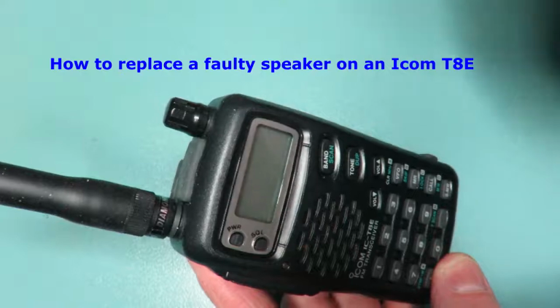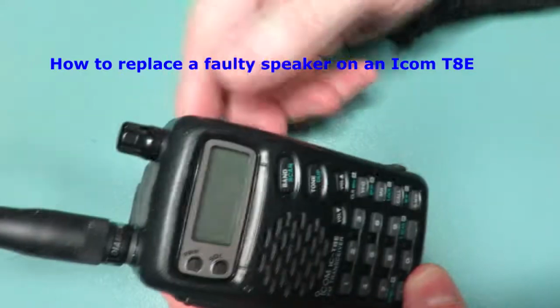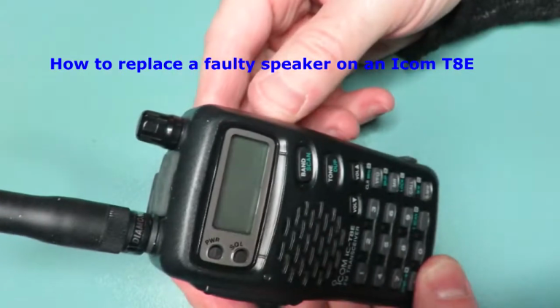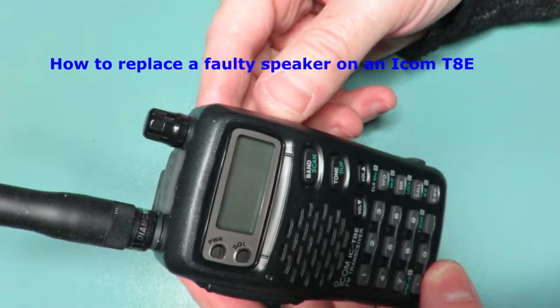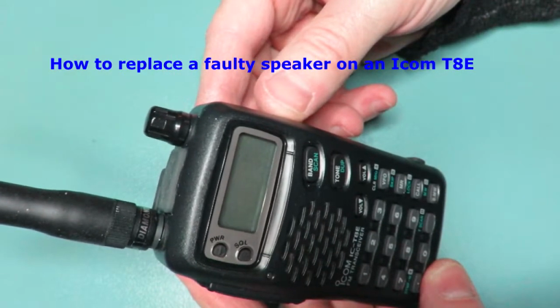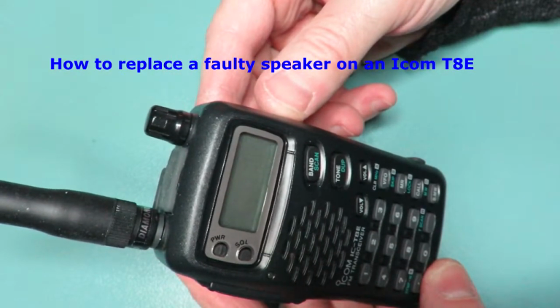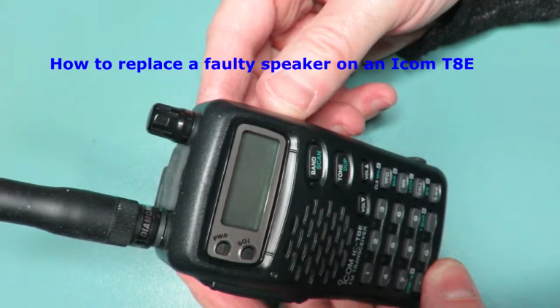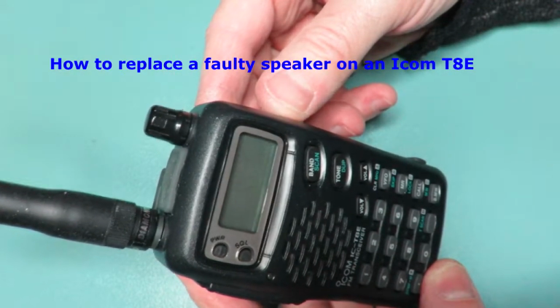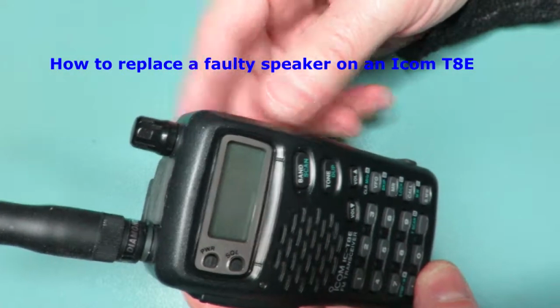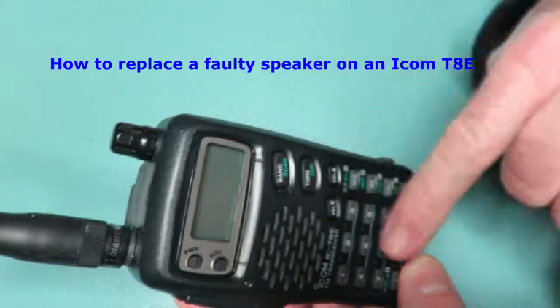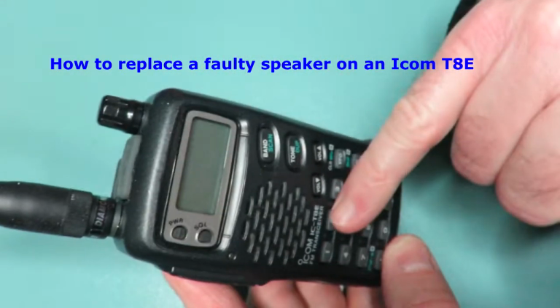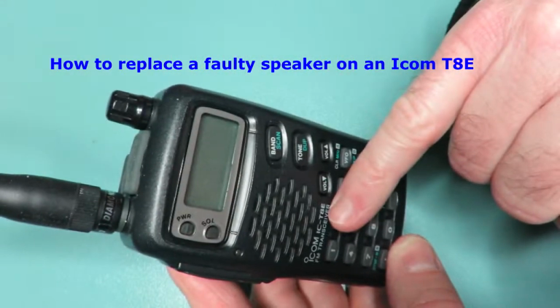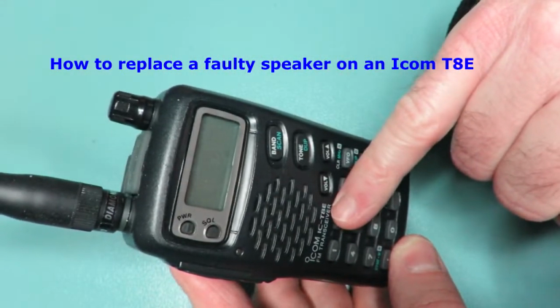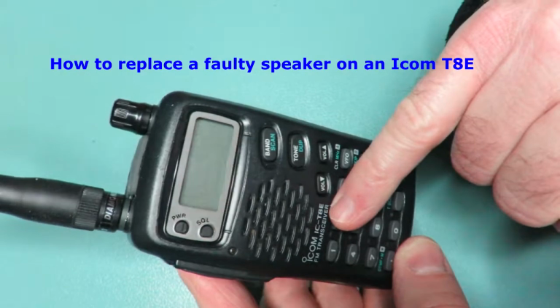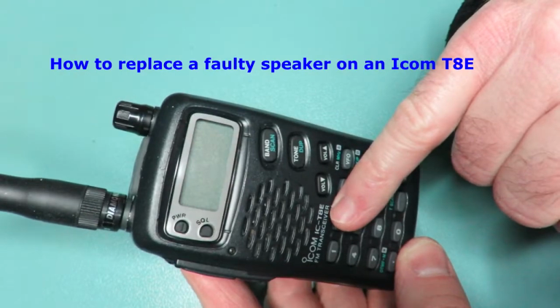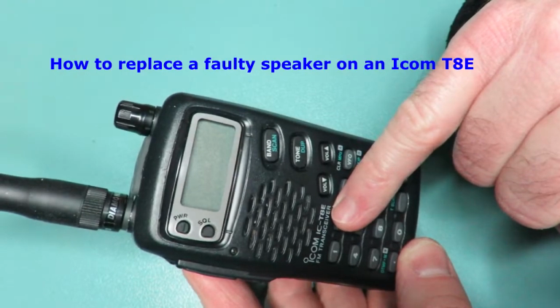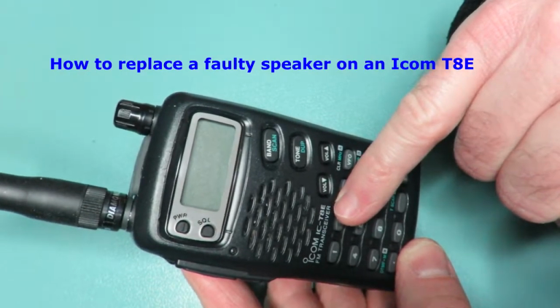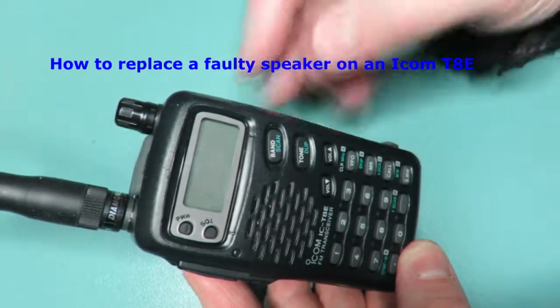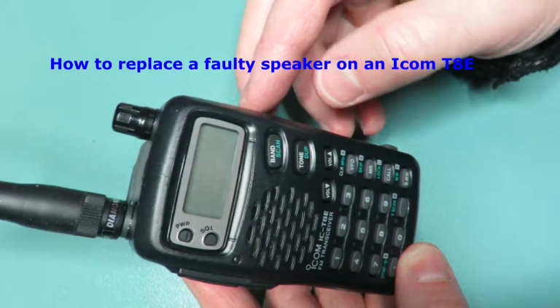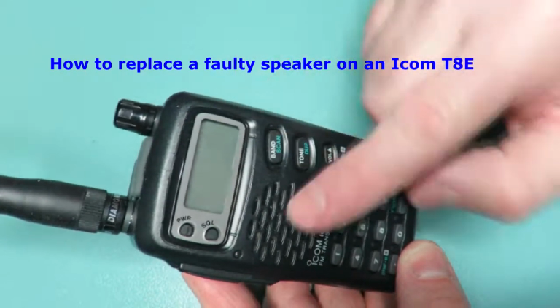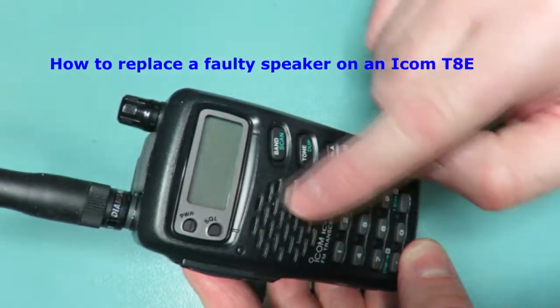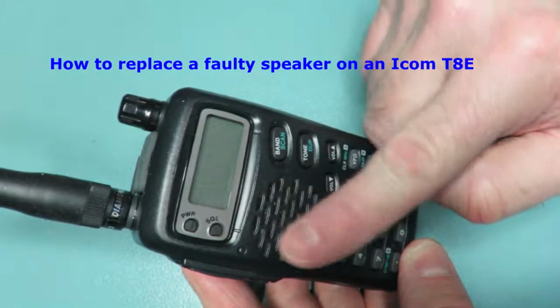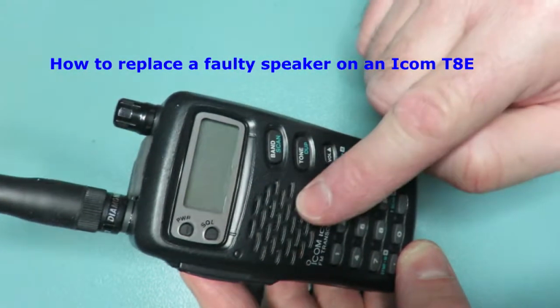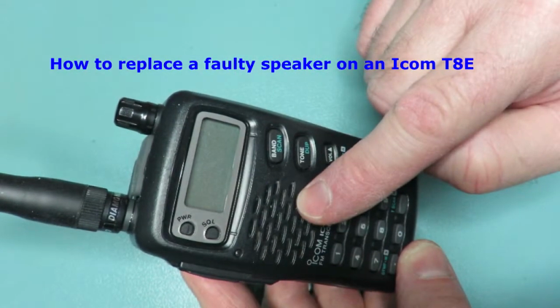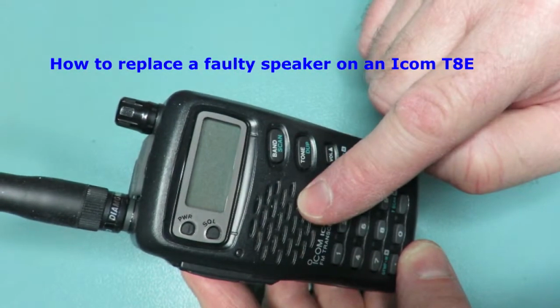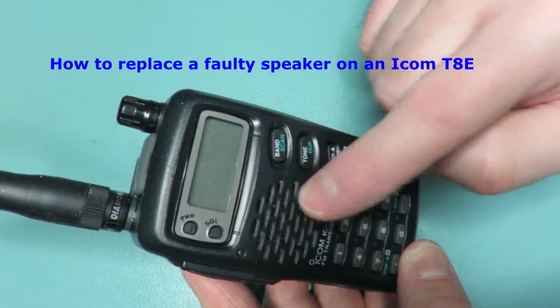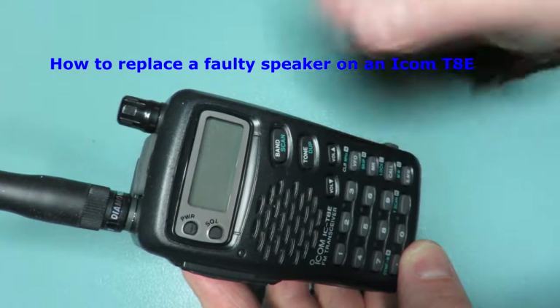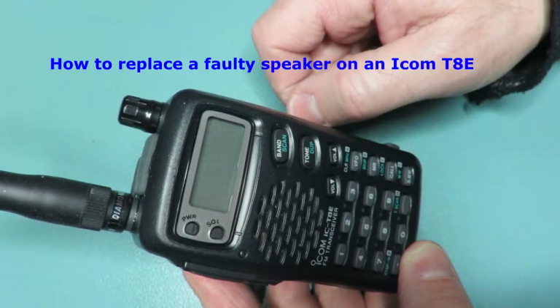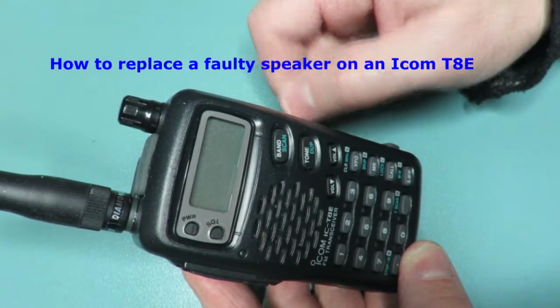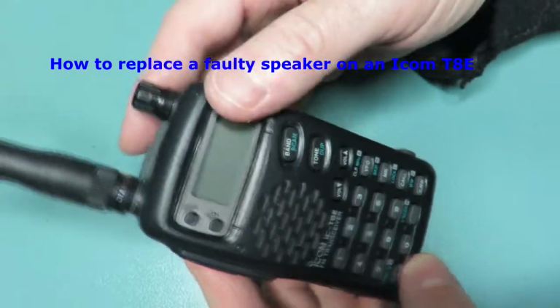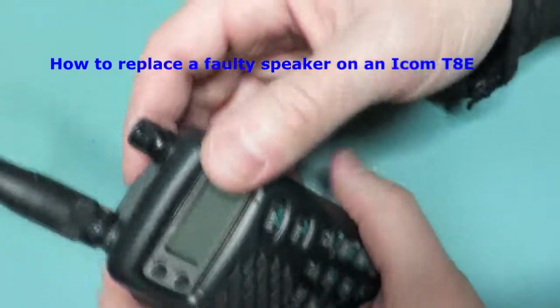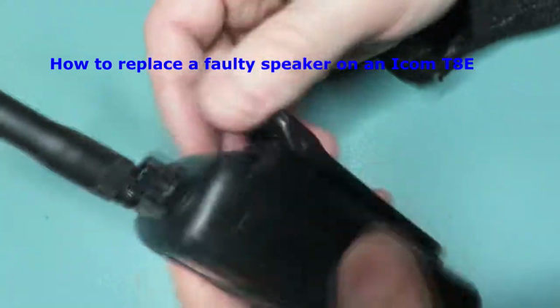Hi folks, welcome back to another video. This is how to replace a speaker with an ICOM T8E. Let's get started.